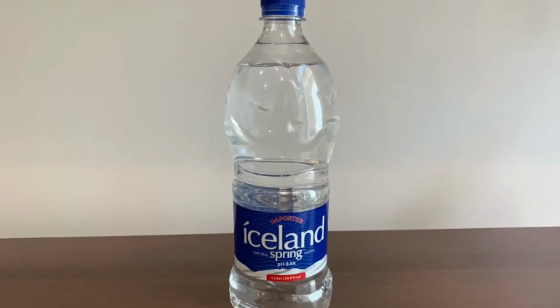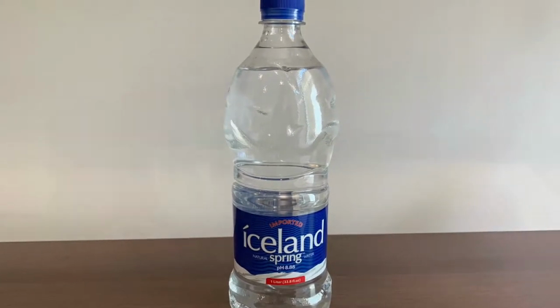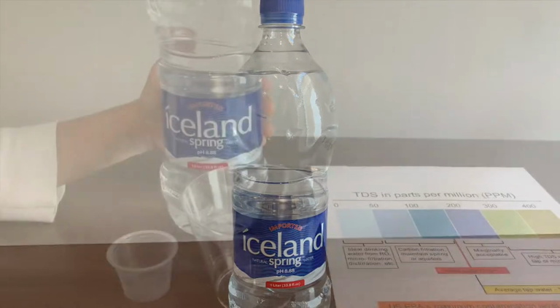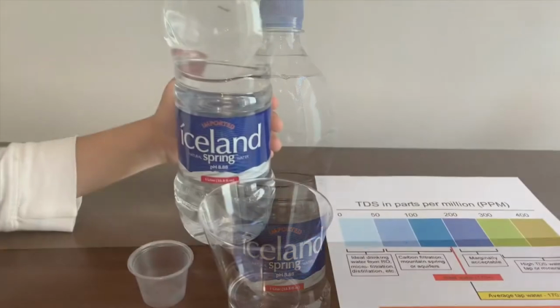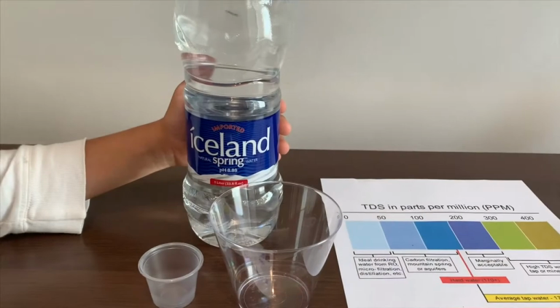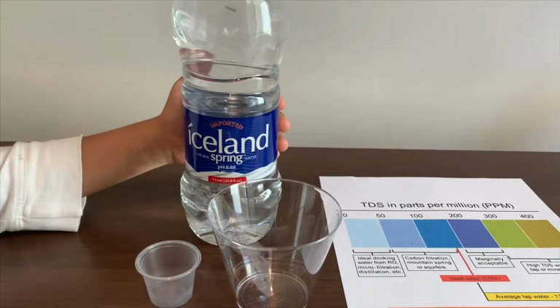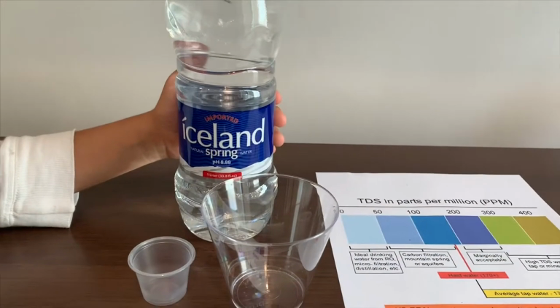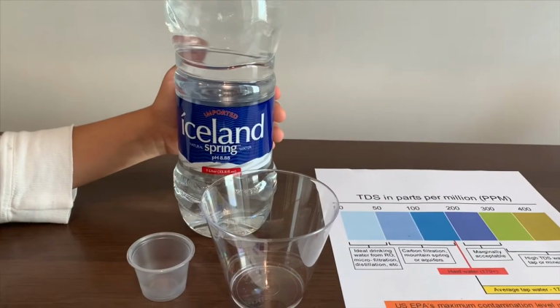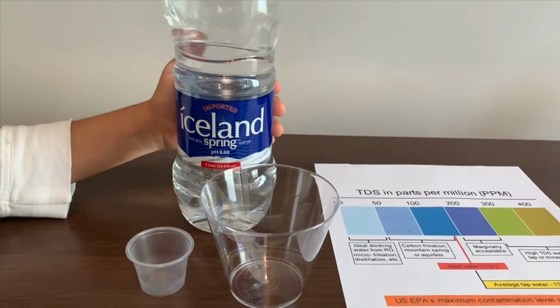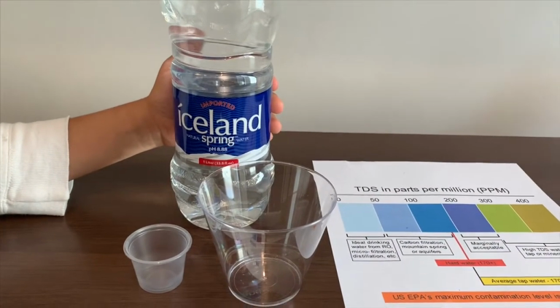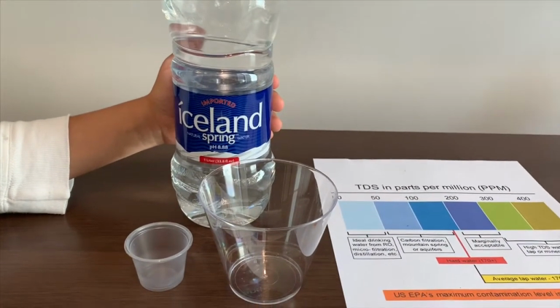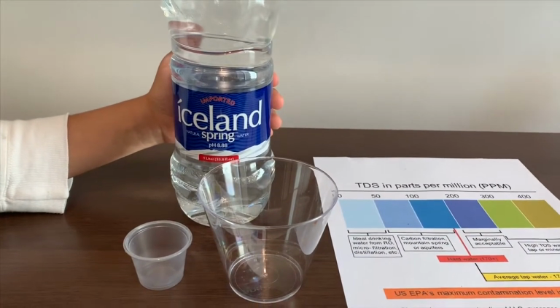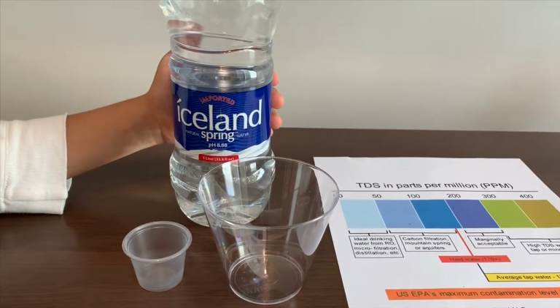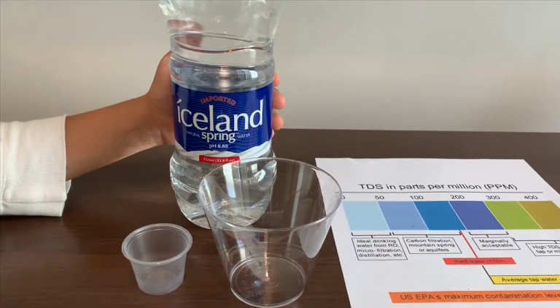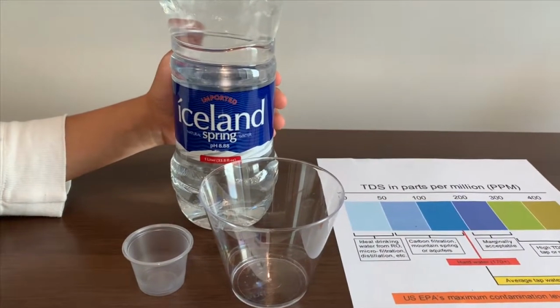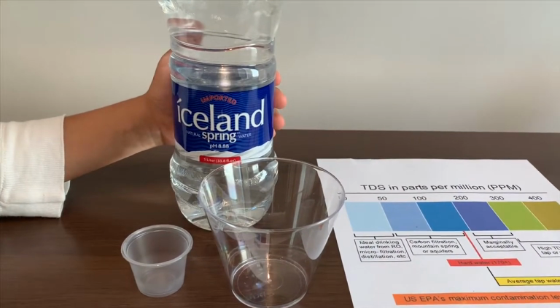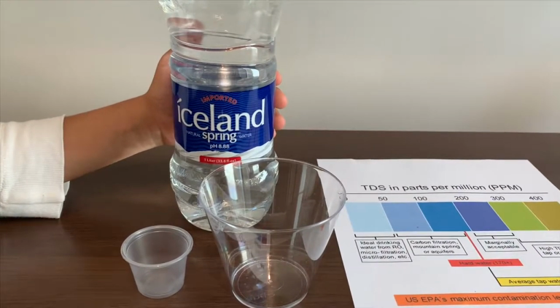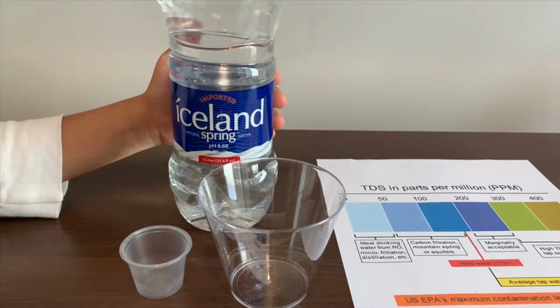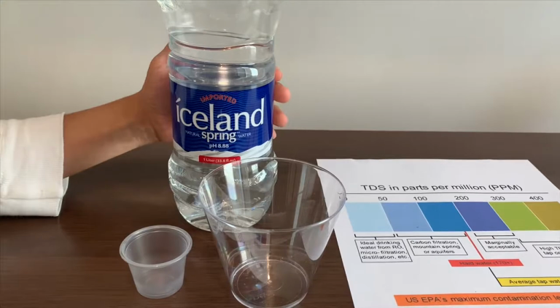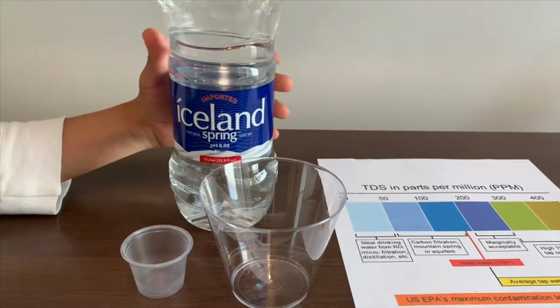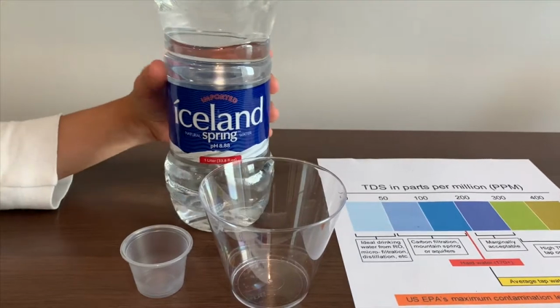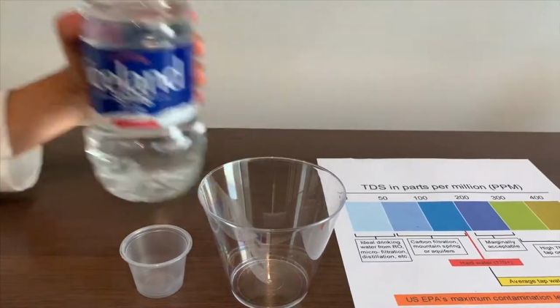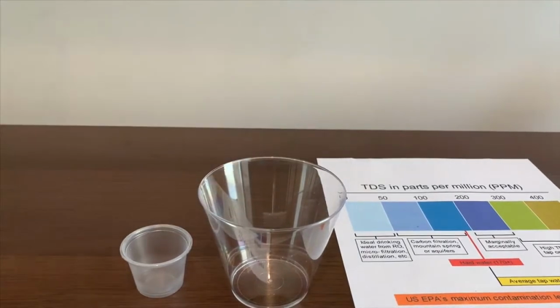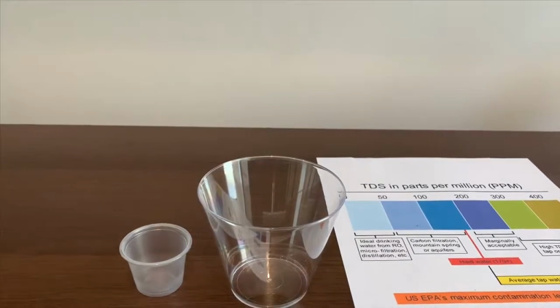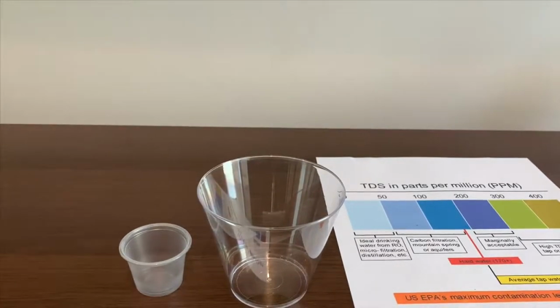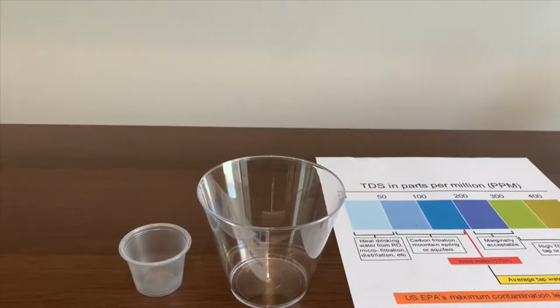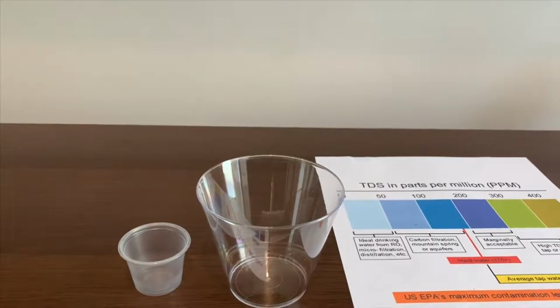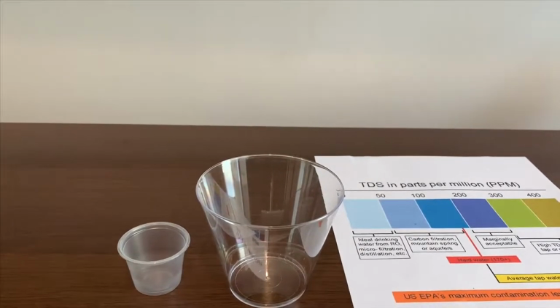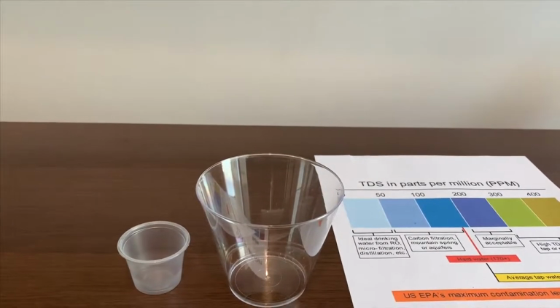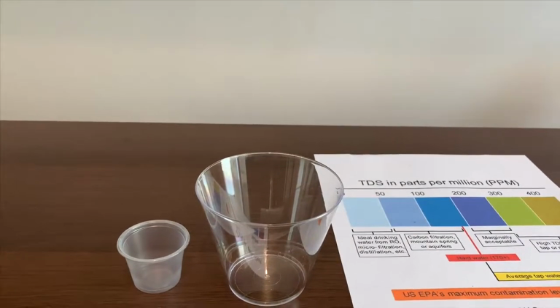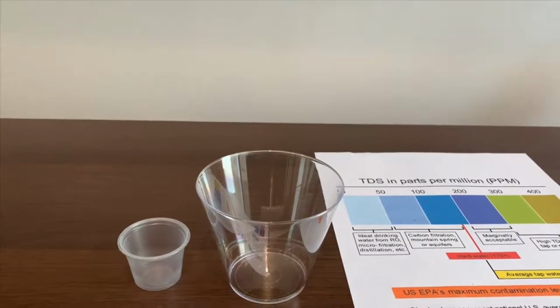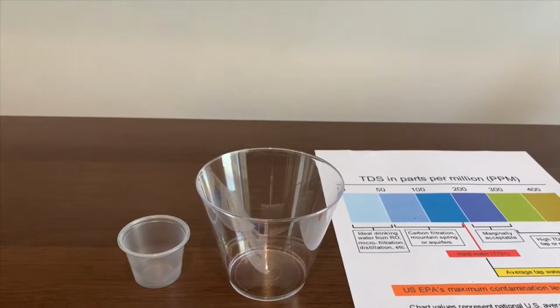This is Iceland natural spring water, and it's supposed to be pH close to 9. Let's test the TDS levels and the pH to see.